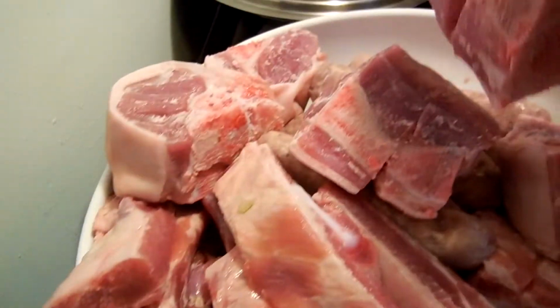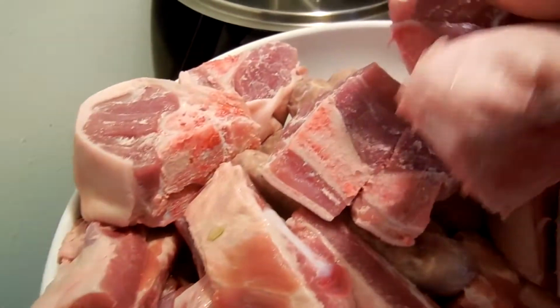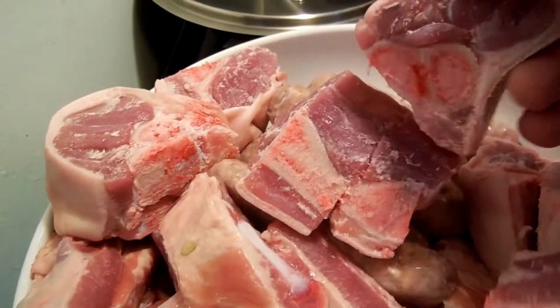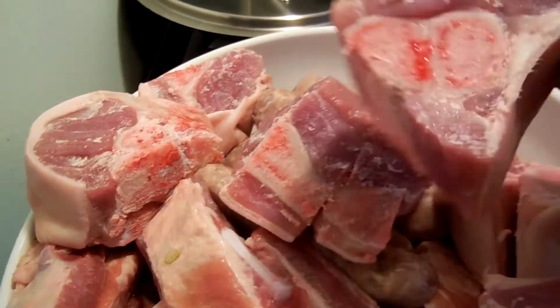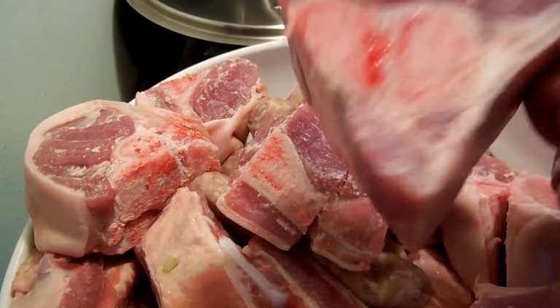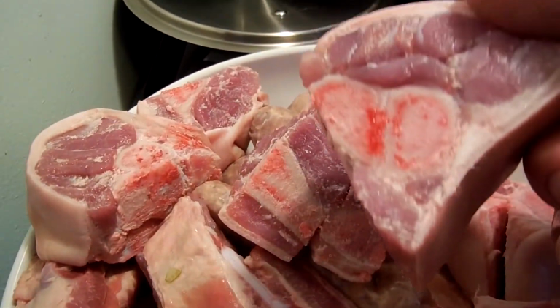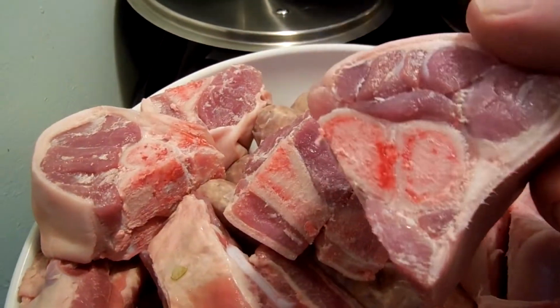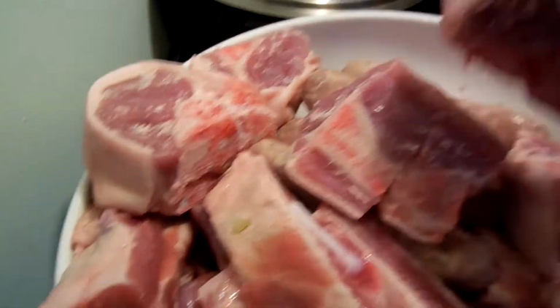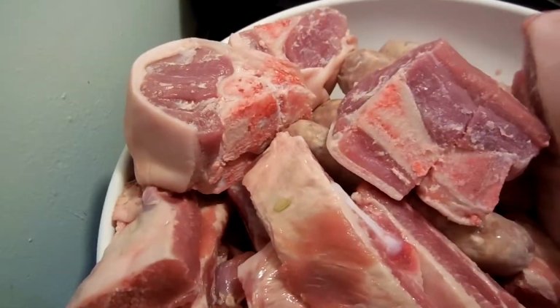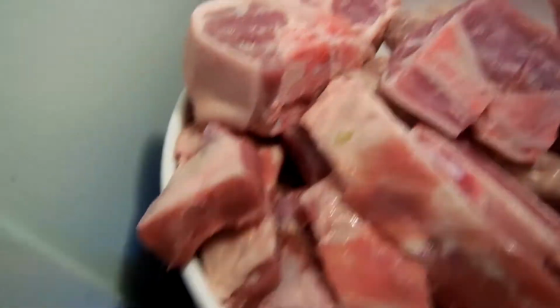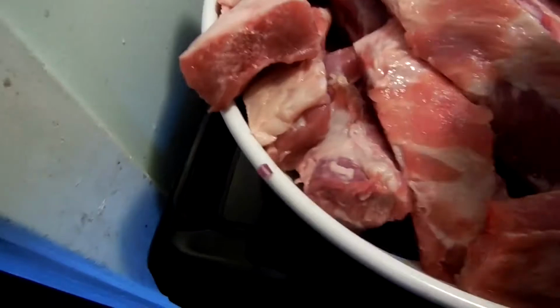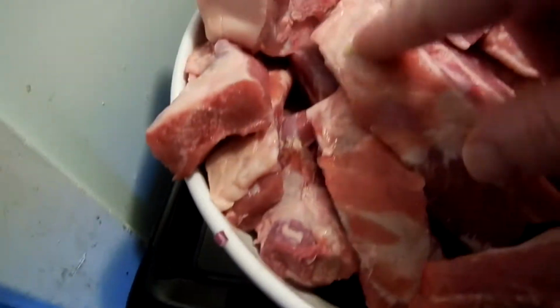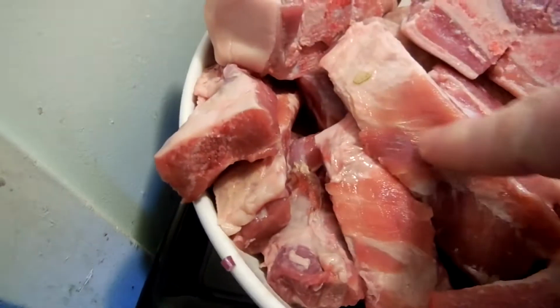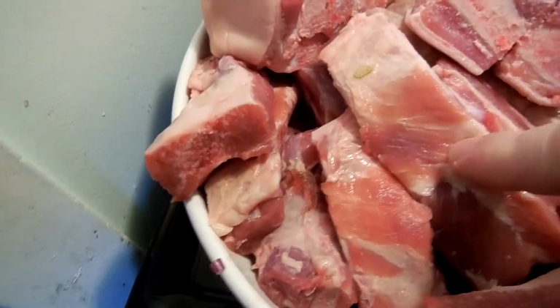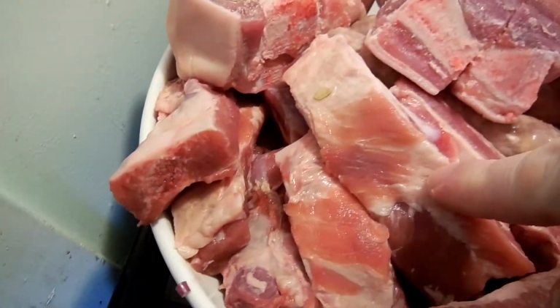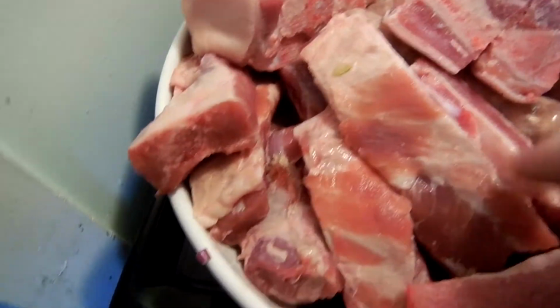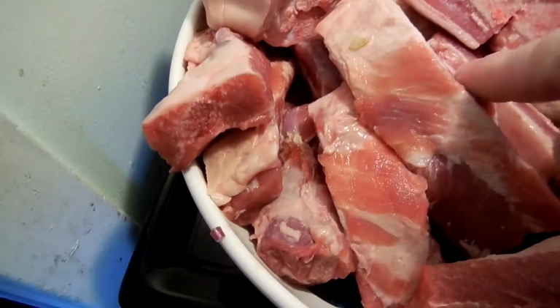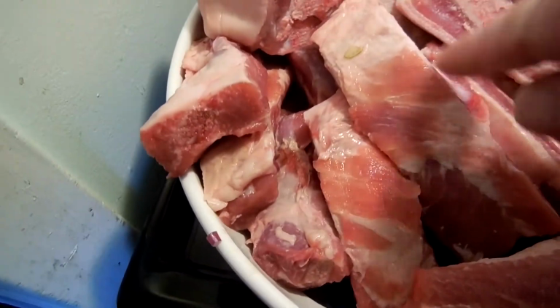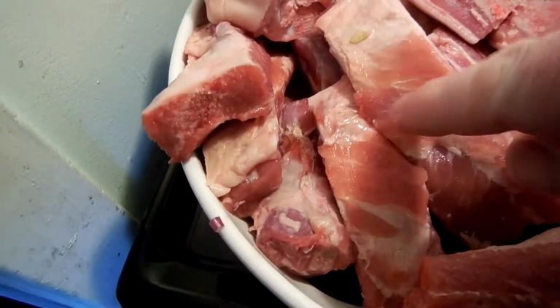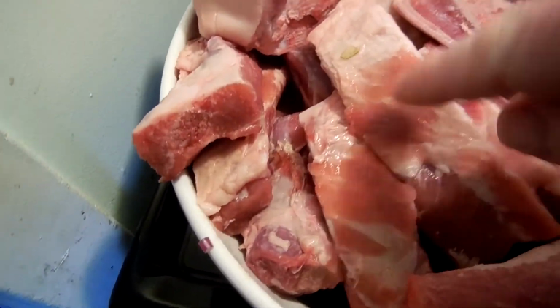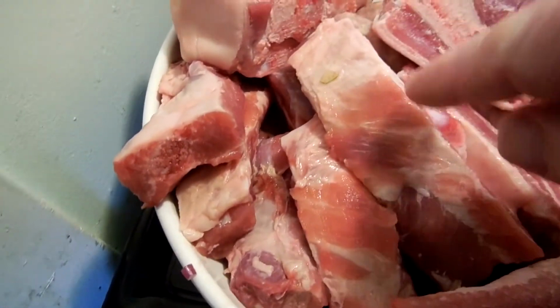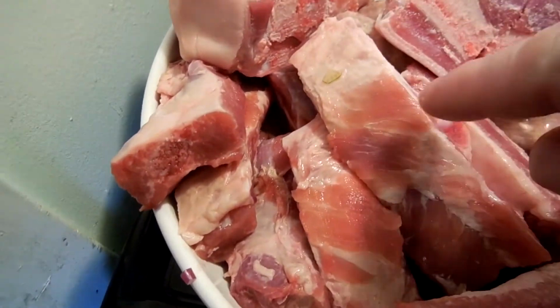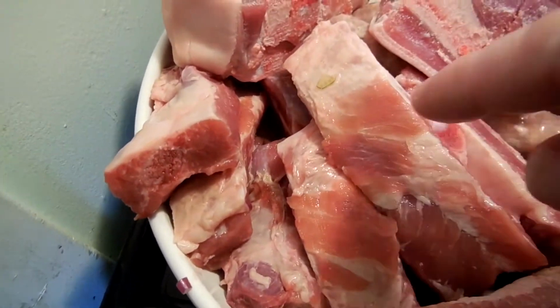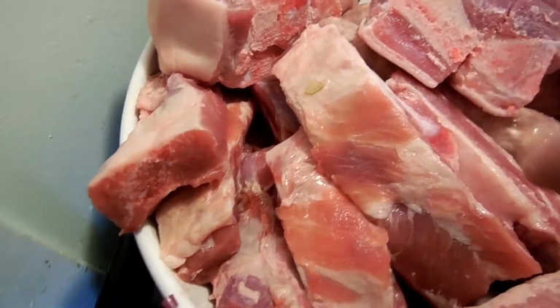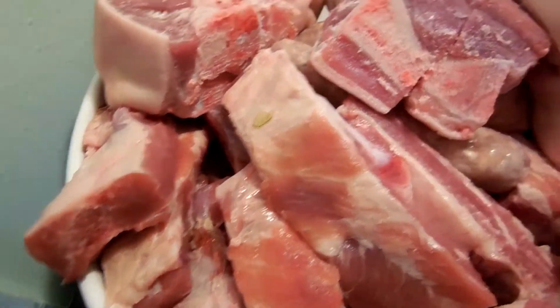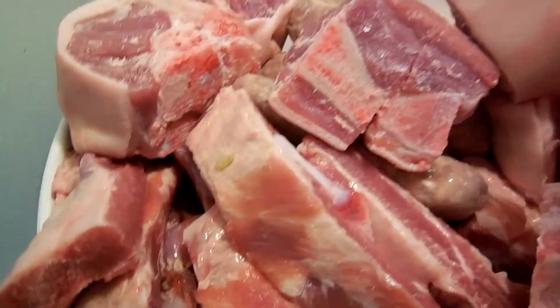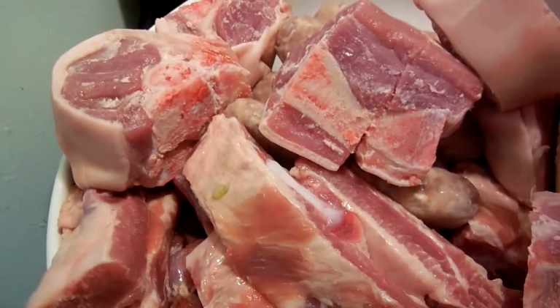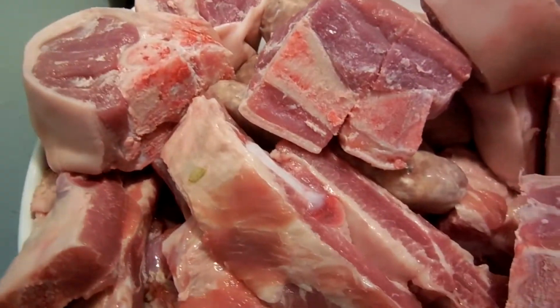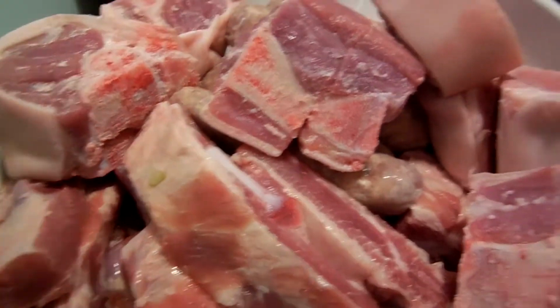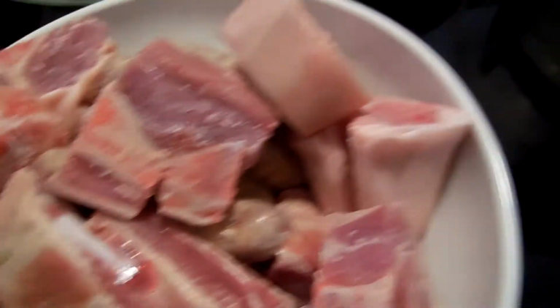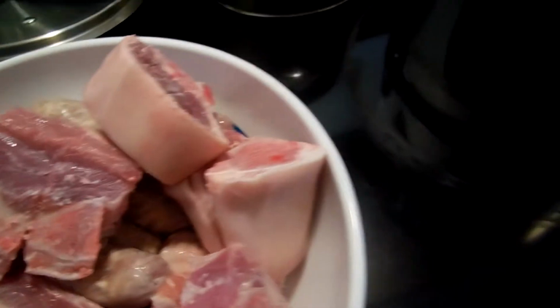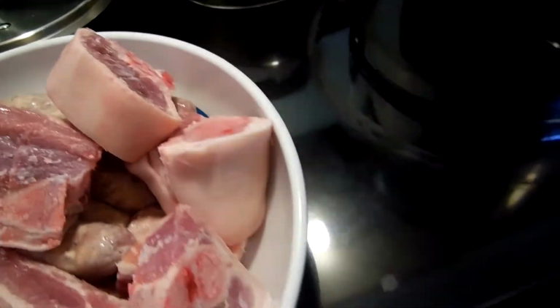The pork hock I got was already cut up, so that was cool, and I just took the ribs and I cut them into individual riblets. So hopefully that works.